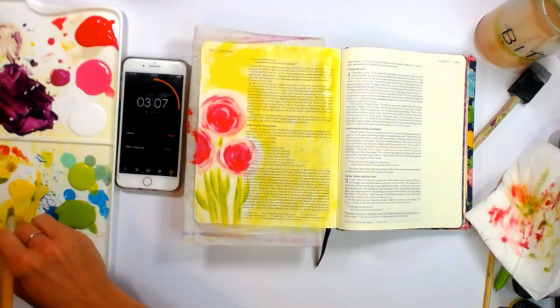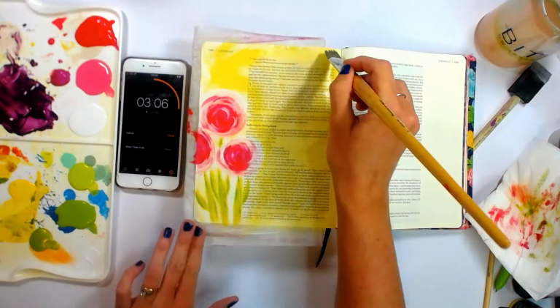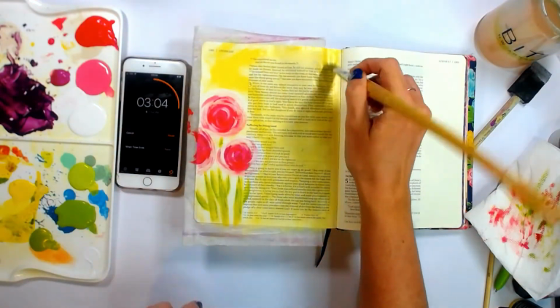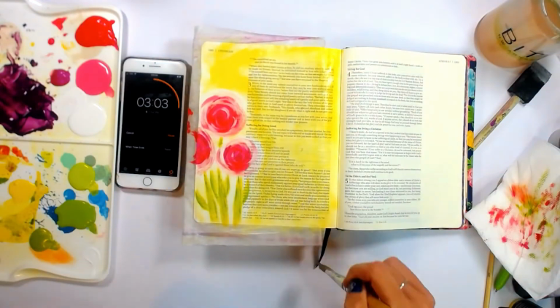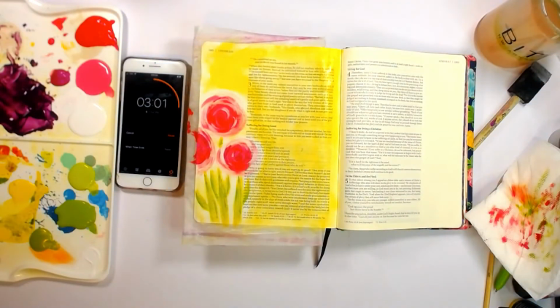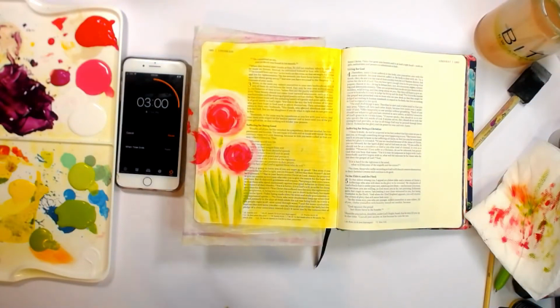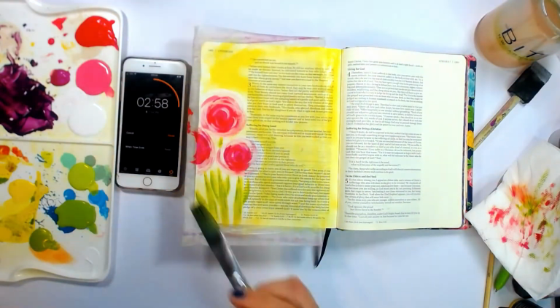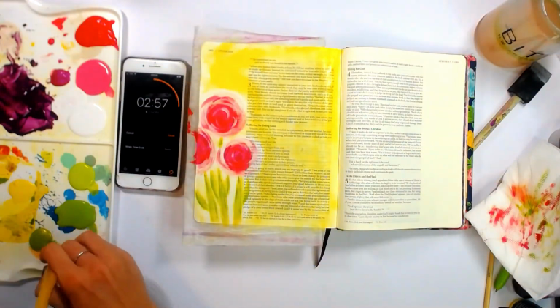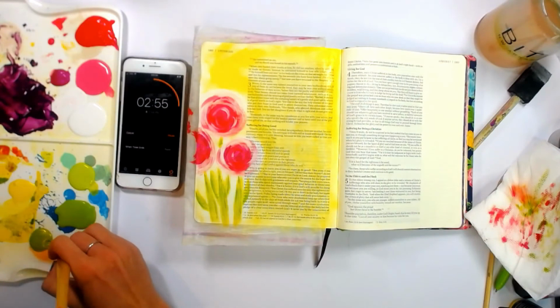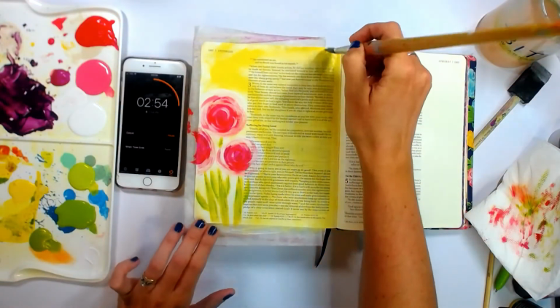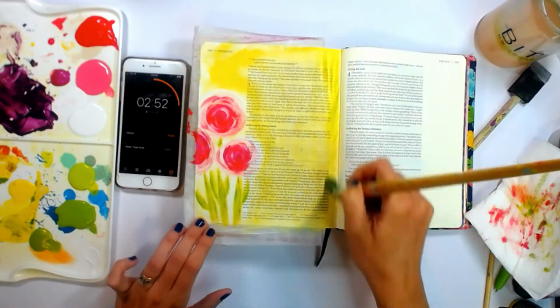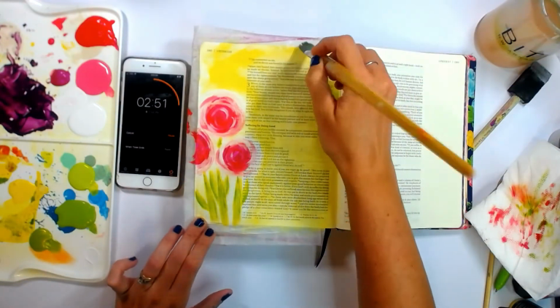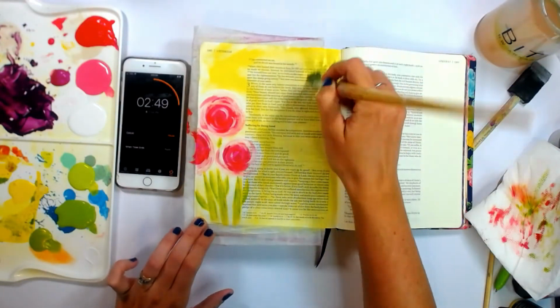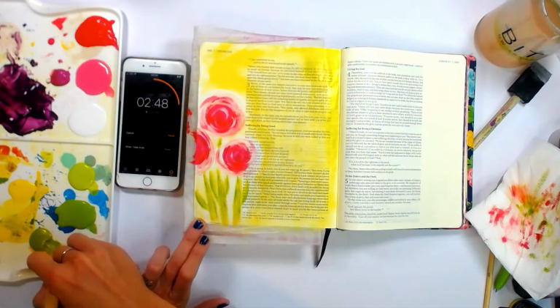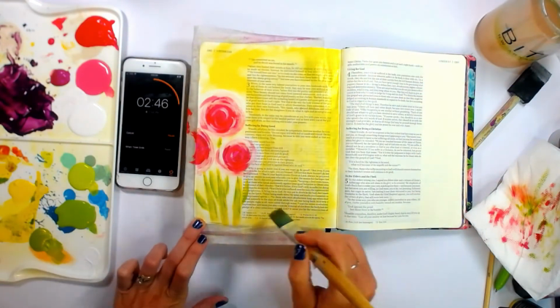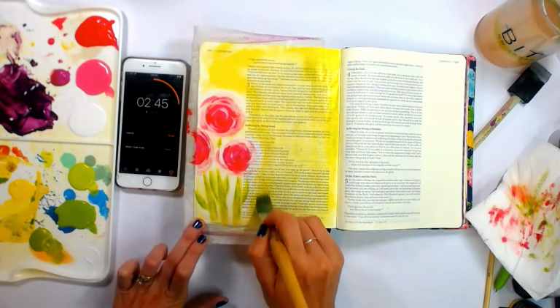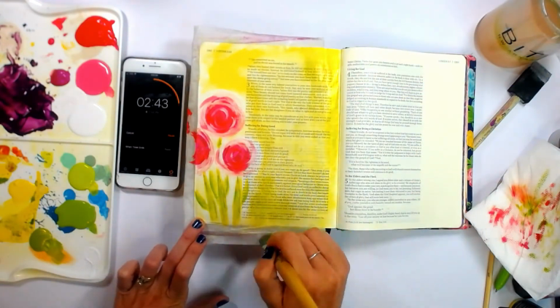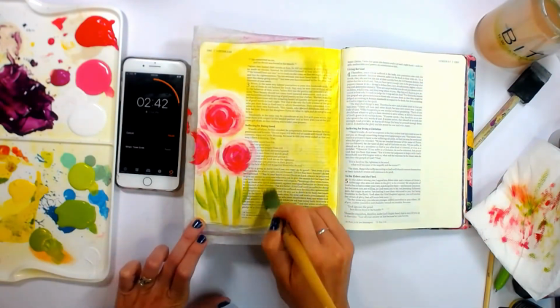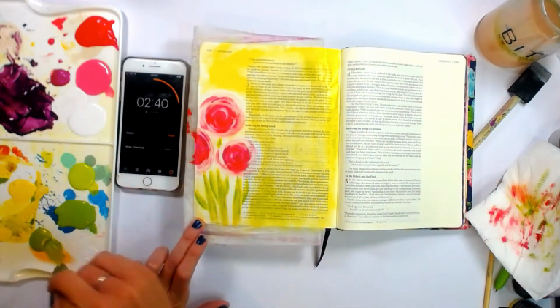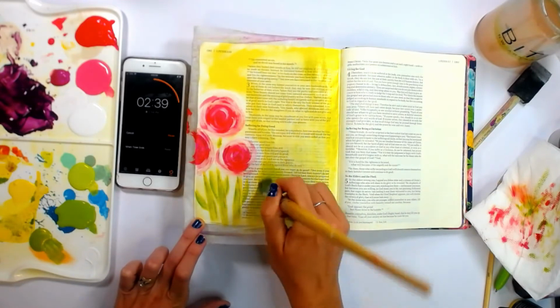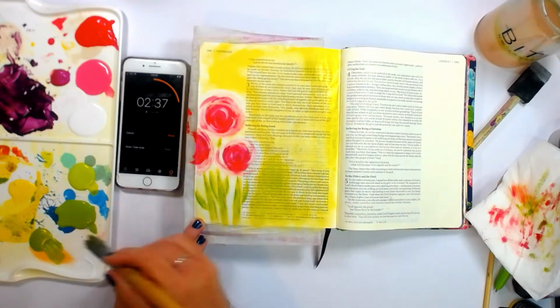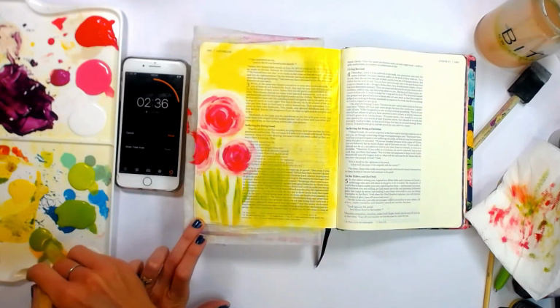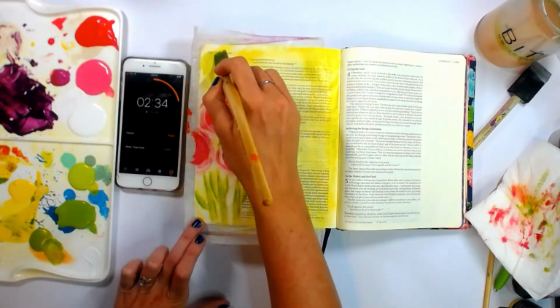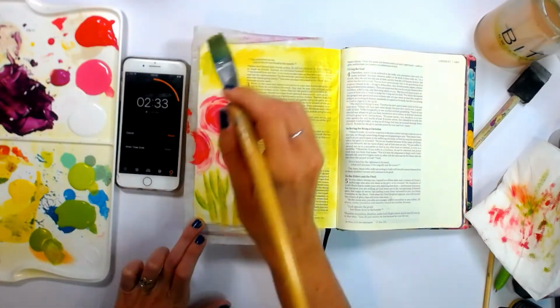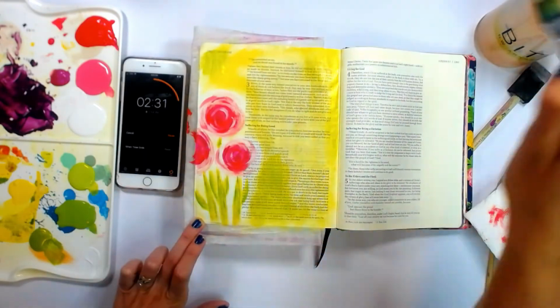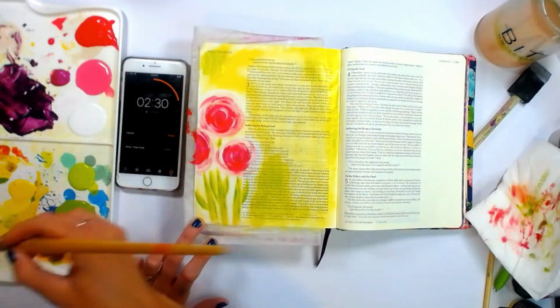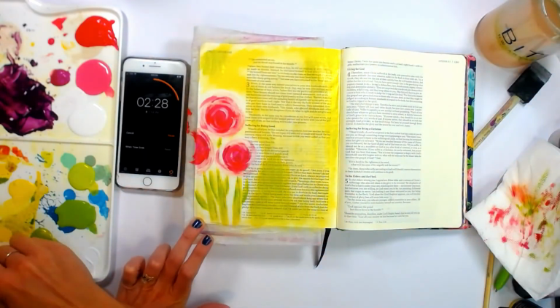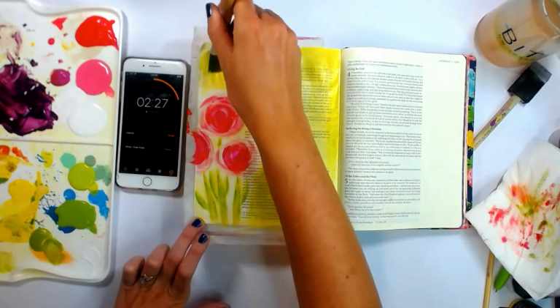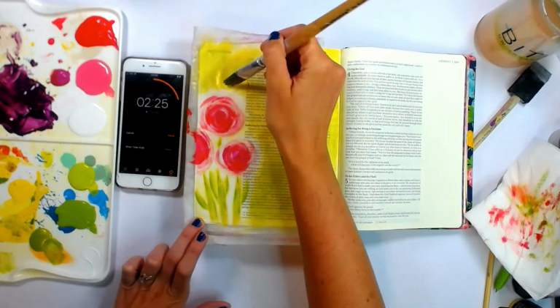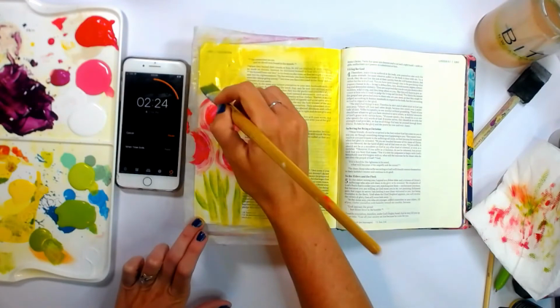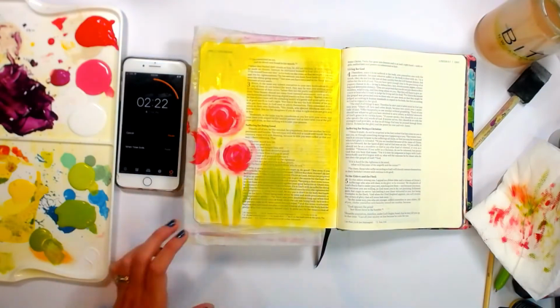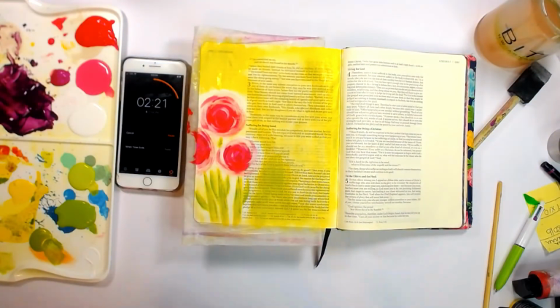My timer is going so you can see we've got about three minutes left. I'm also going to add just a little bit of that green to the background just to add that shimmer and add just depth in a couple little places. Nothing crazy — just kind of changing things up a little bit in the background.